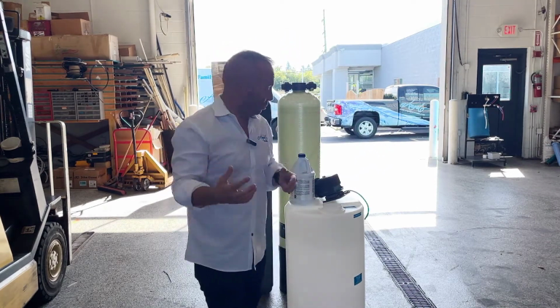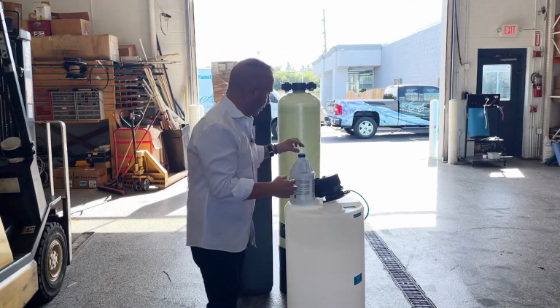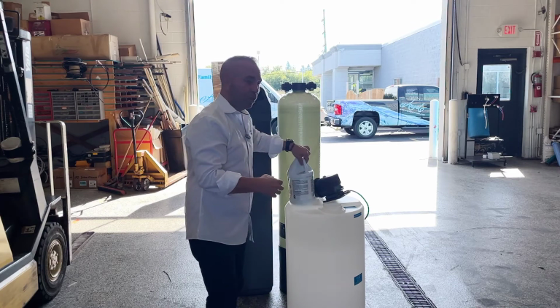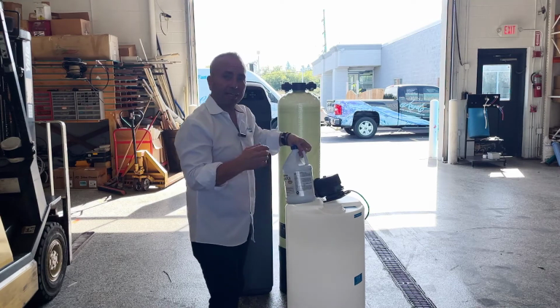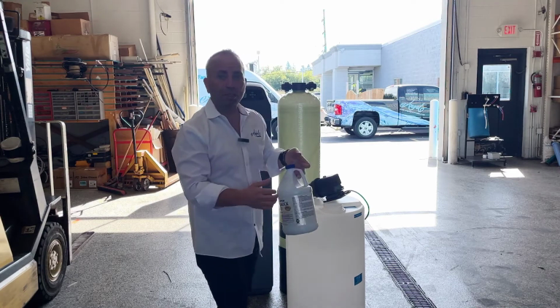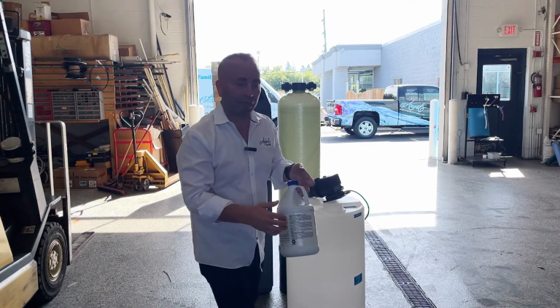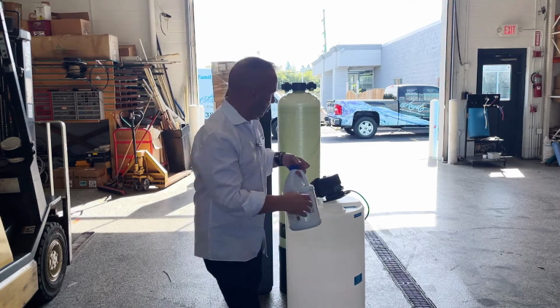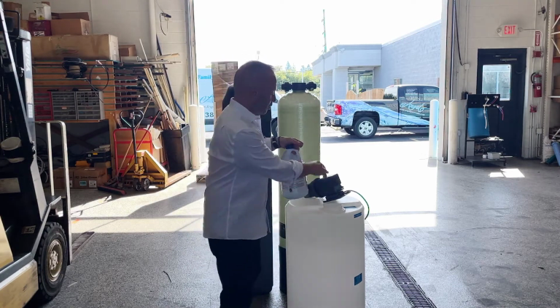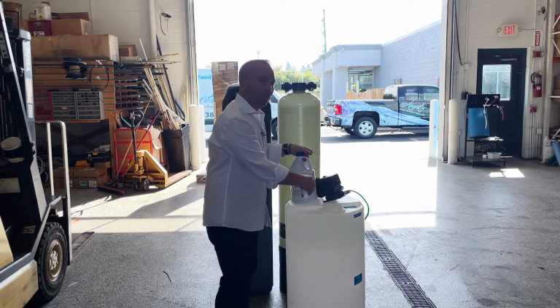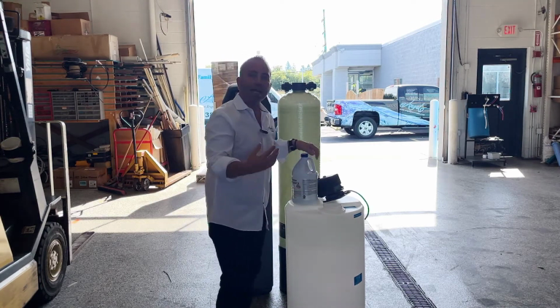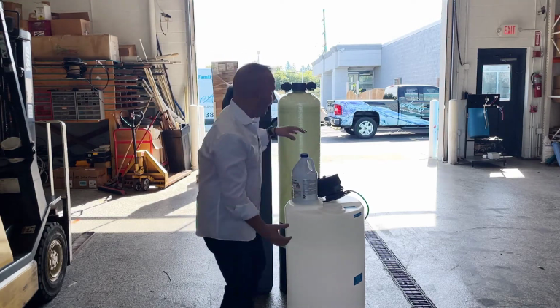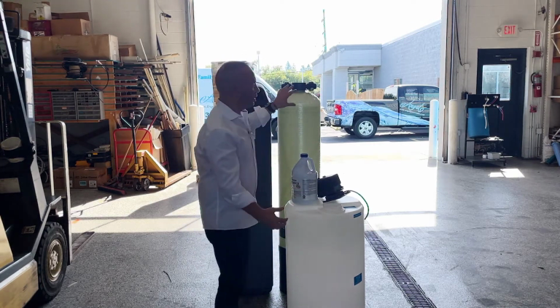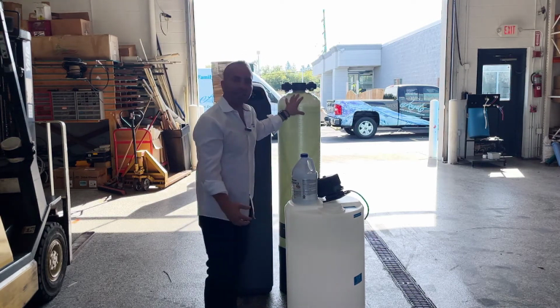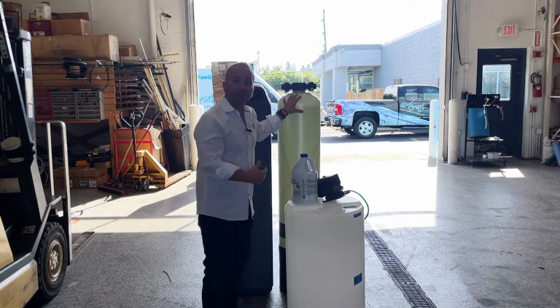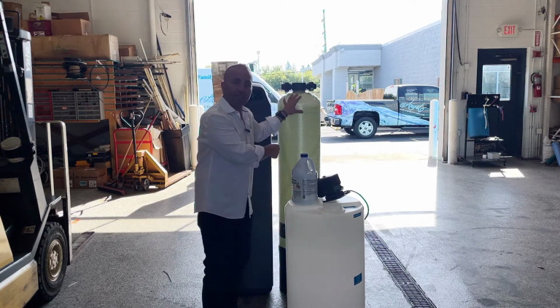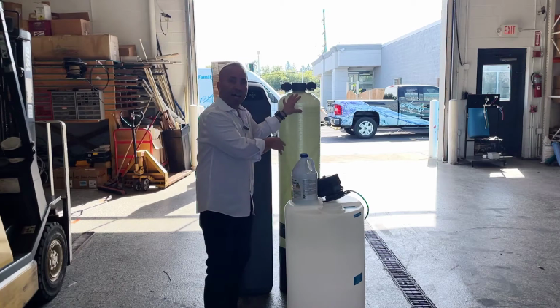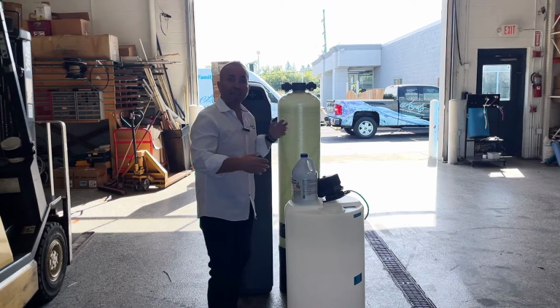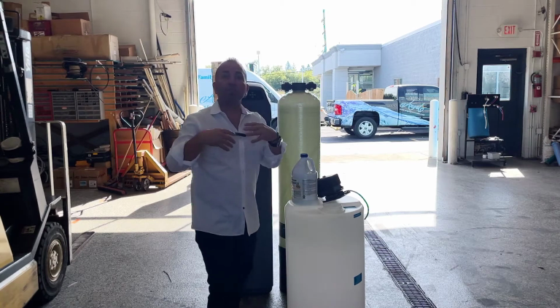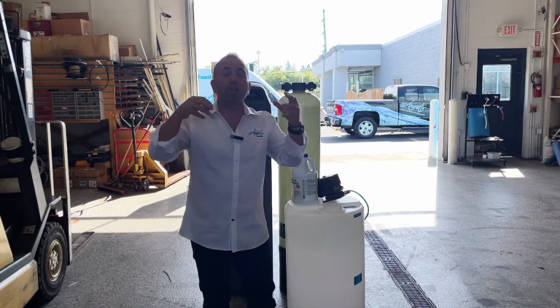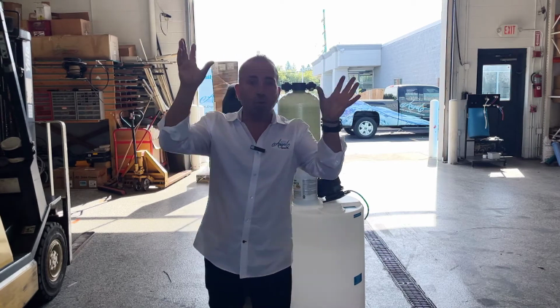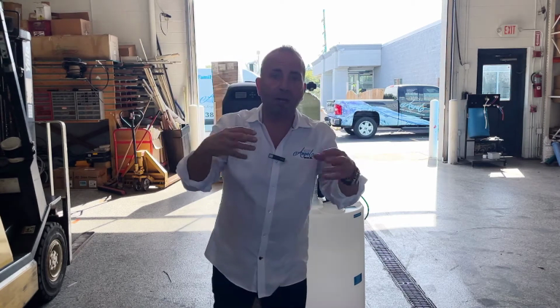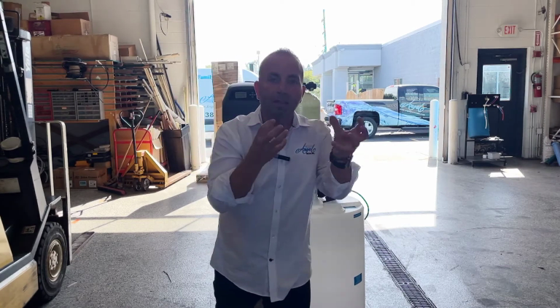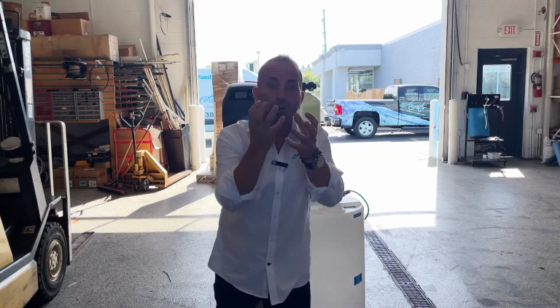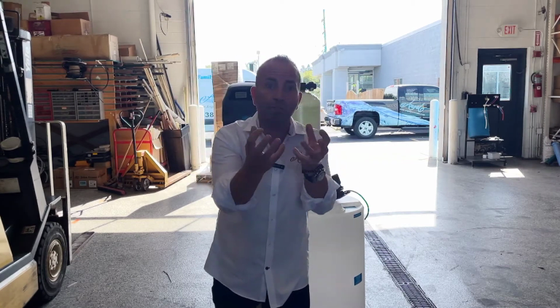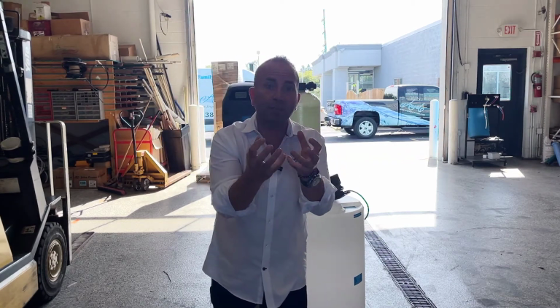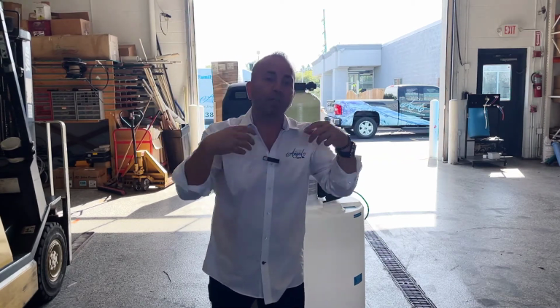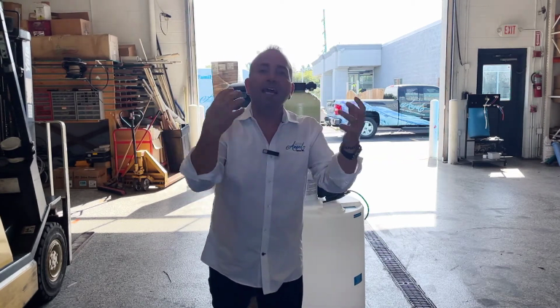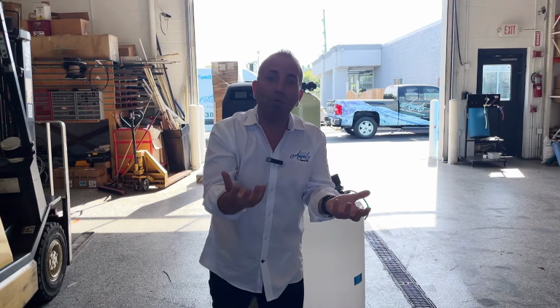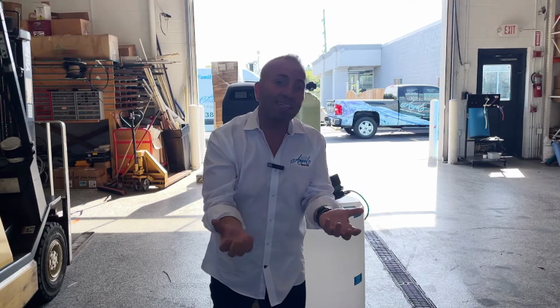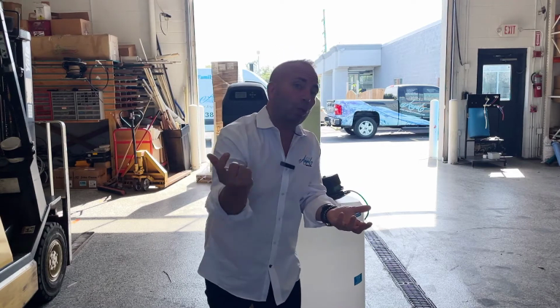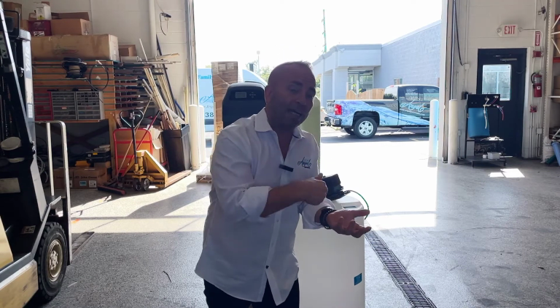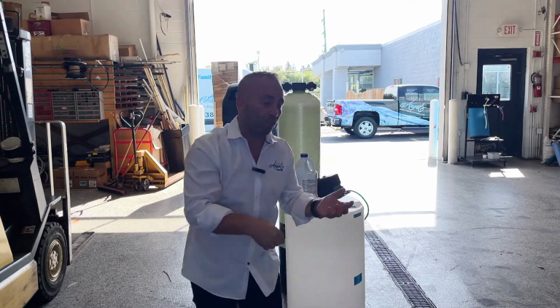Basically we're taking a little bit of chlorine using a pump and we're injecting it into a contact tank, which is like your water tower. There the water mixes with the chlorine, and then we want to get that chlorine back out of the water.